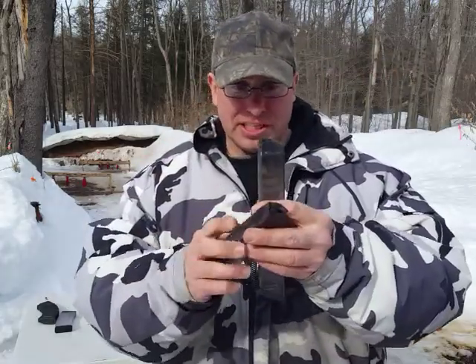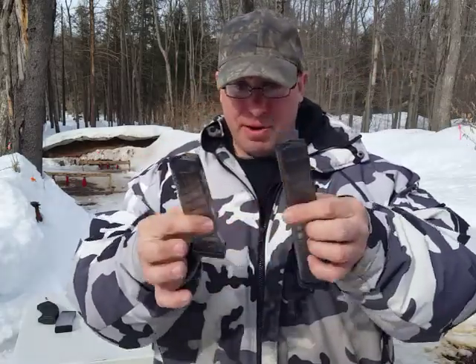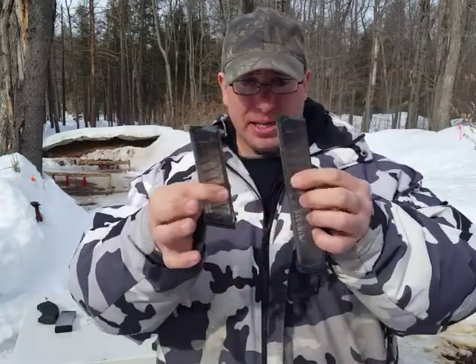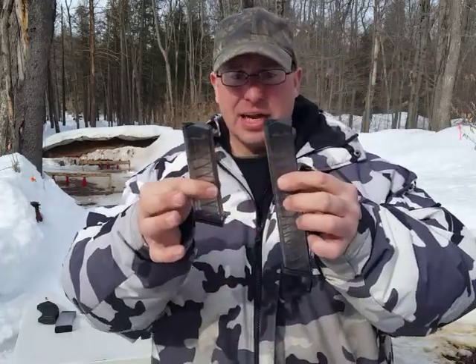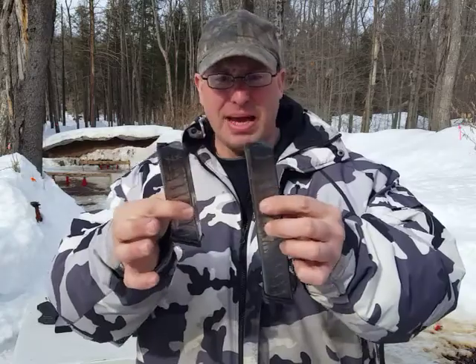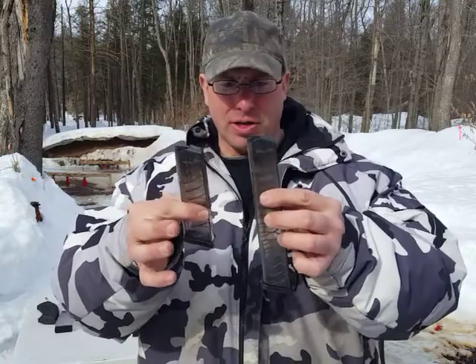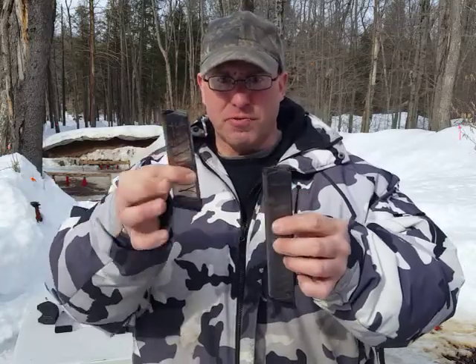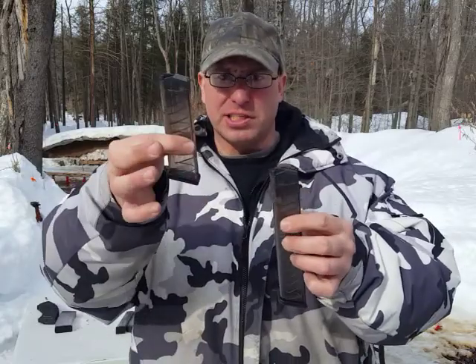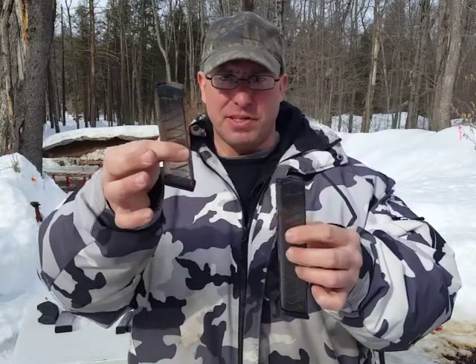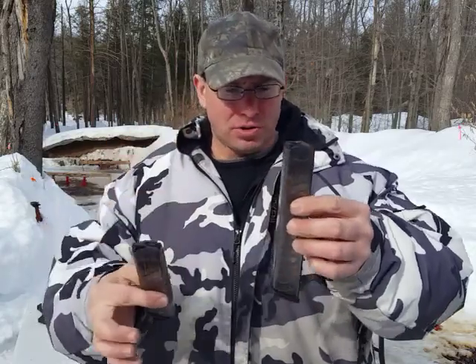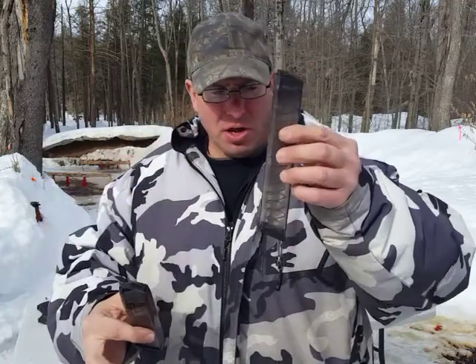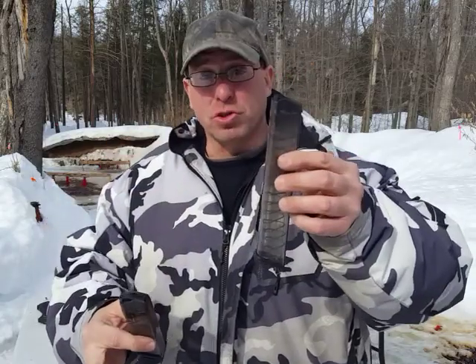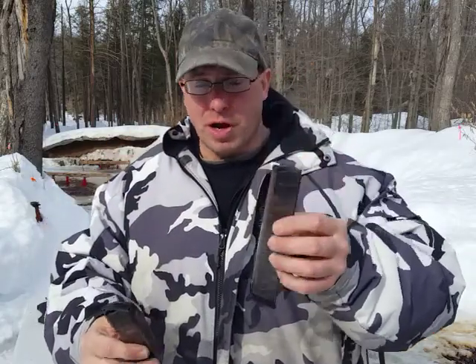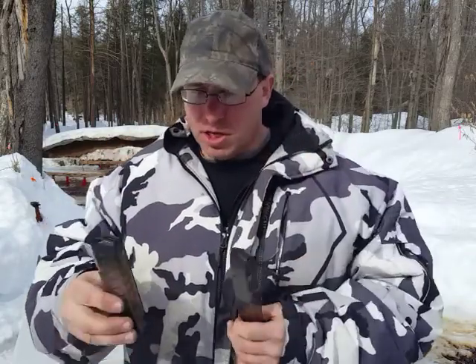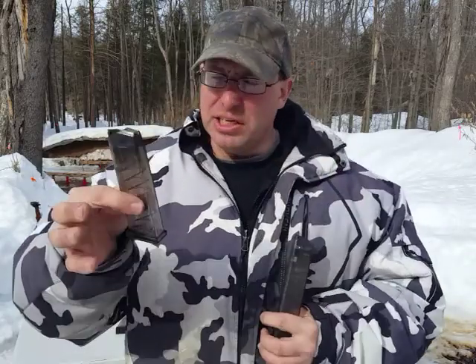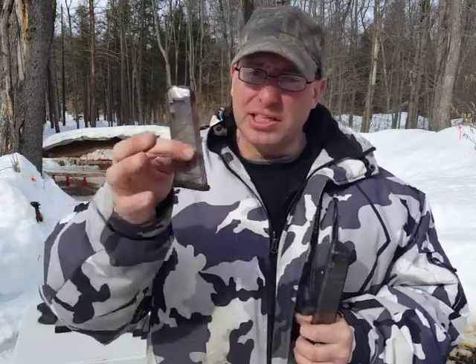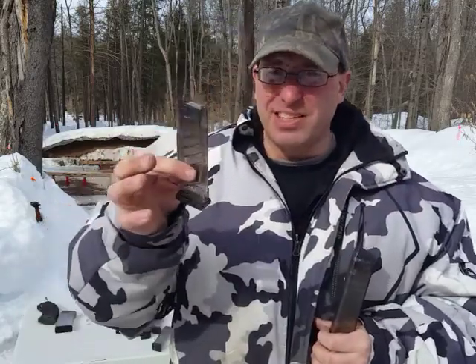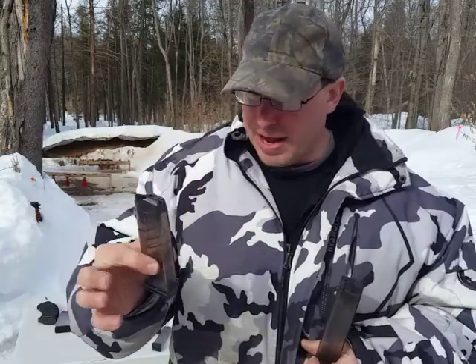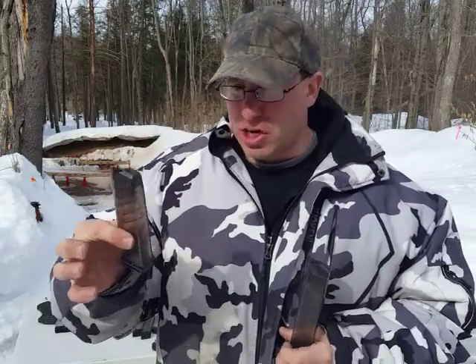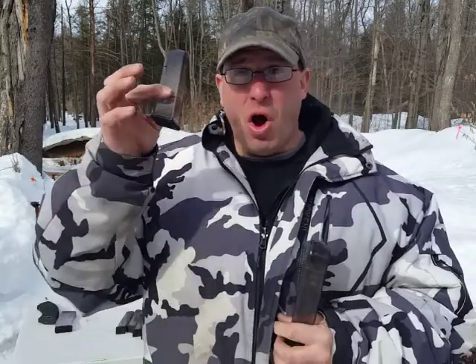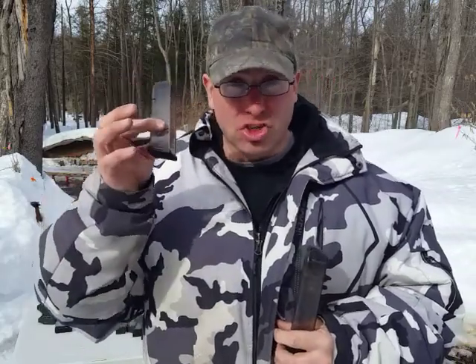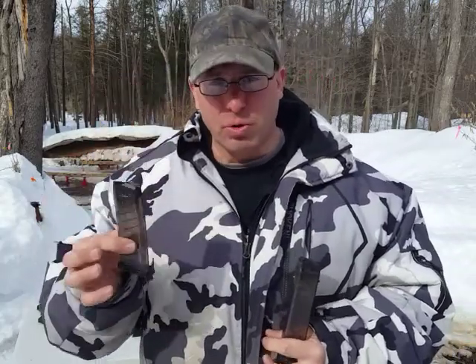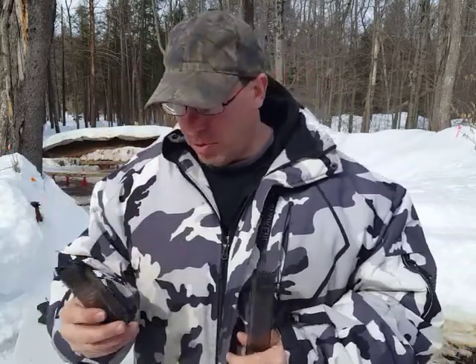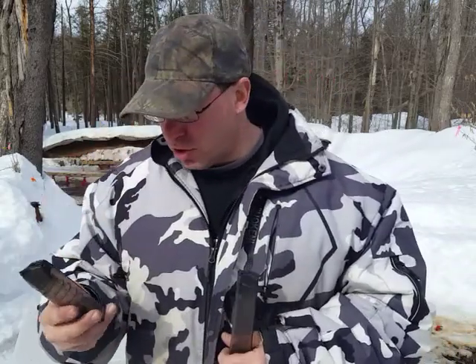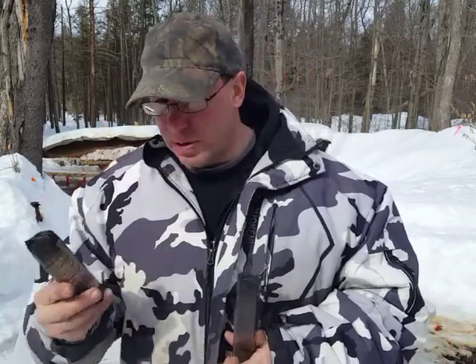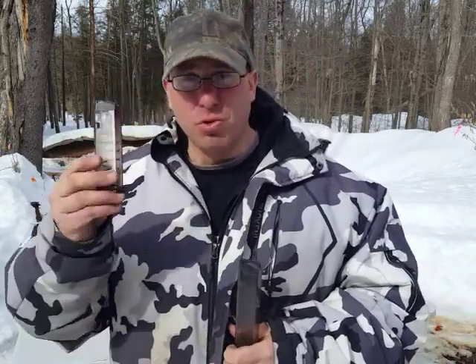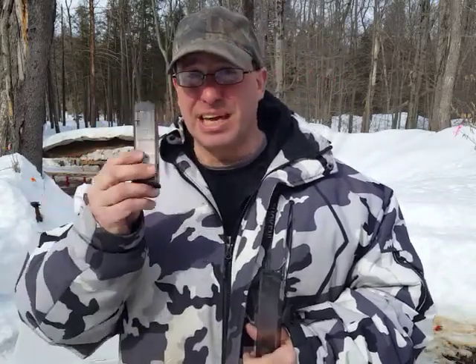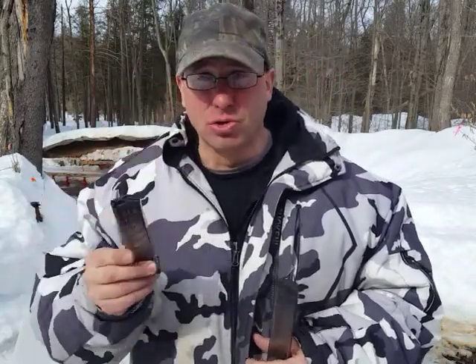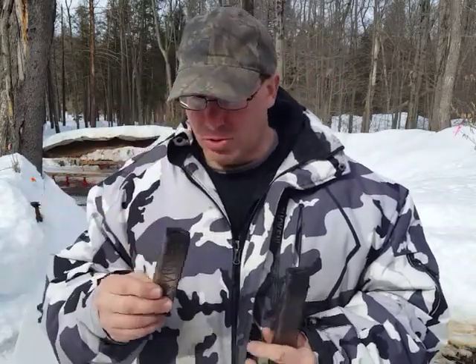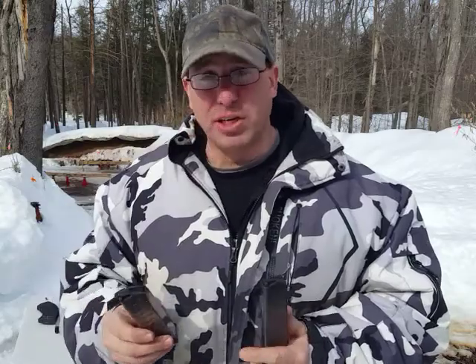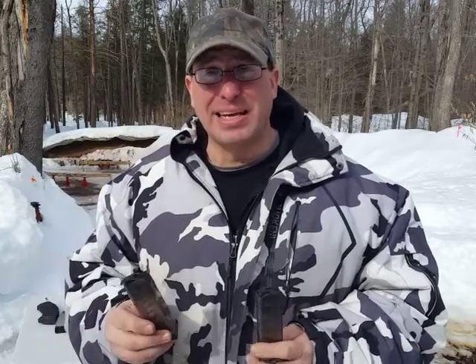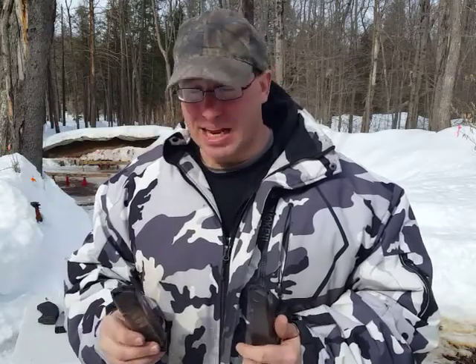Now don't confuse this with the 17-round magazines. Even though it's the same magazine, the only difference is this one is 17 rounds and this one is 30 rounds. These ETS 17-round magazines are extremely reliable — I use these exclusively and don't use any other magazines.